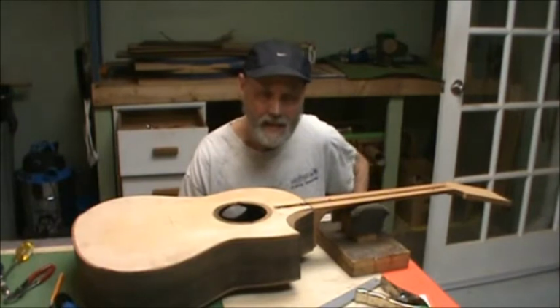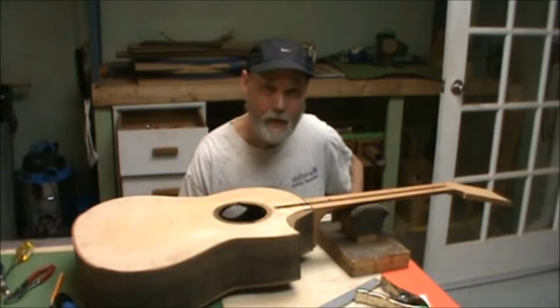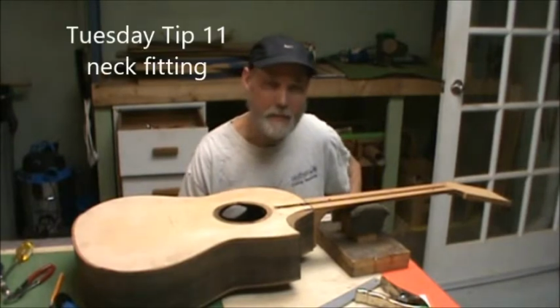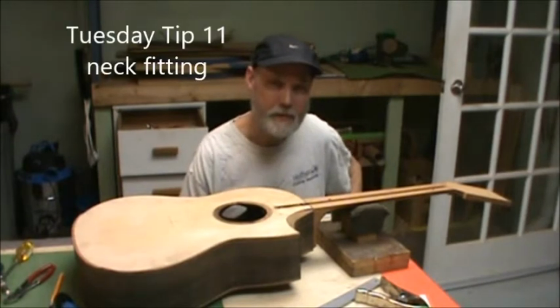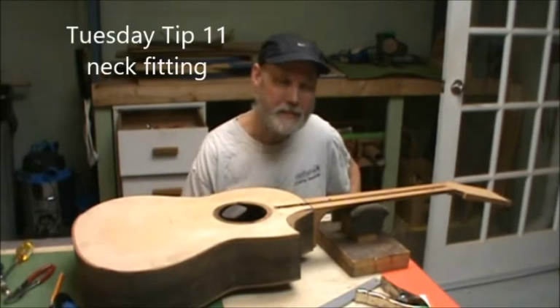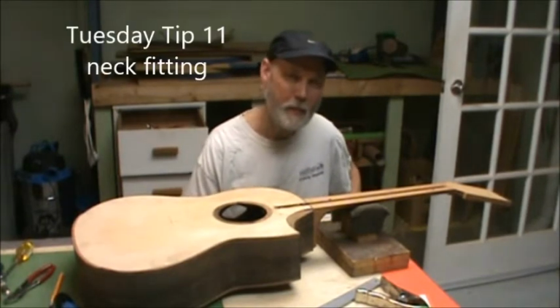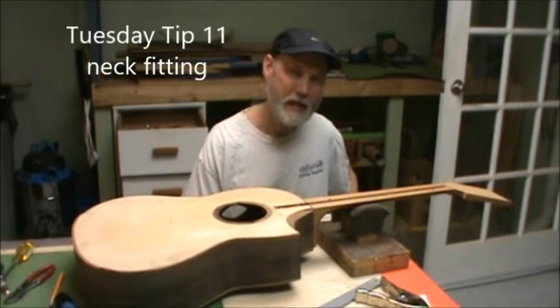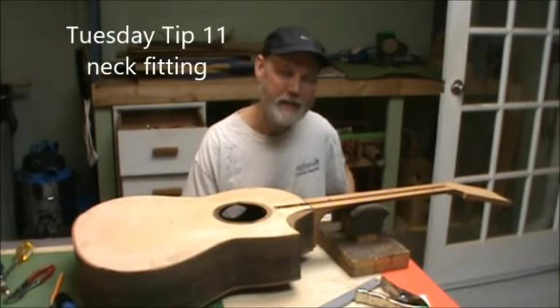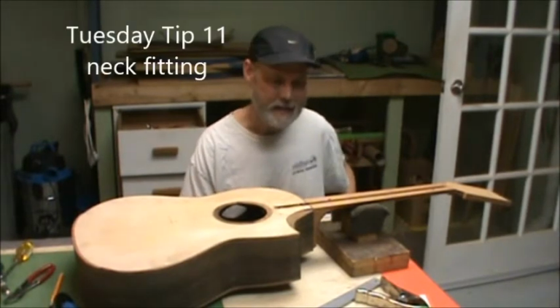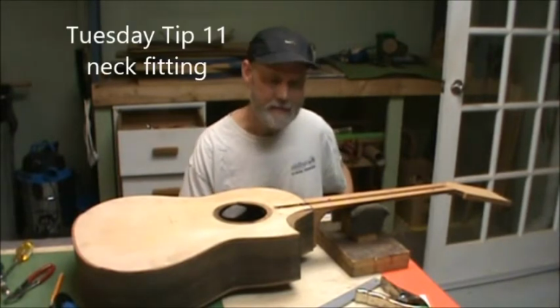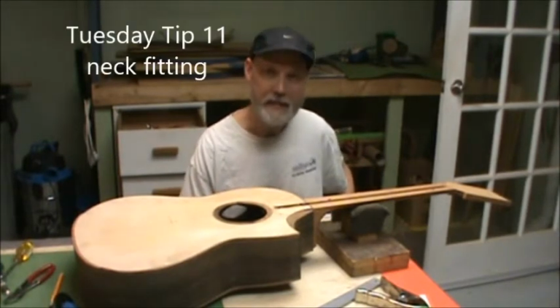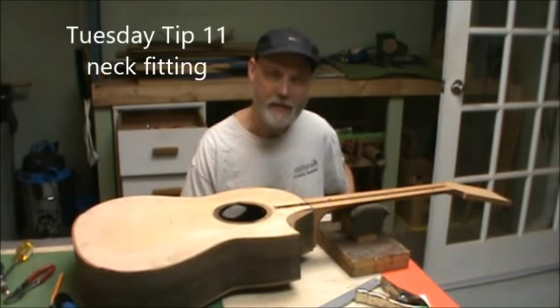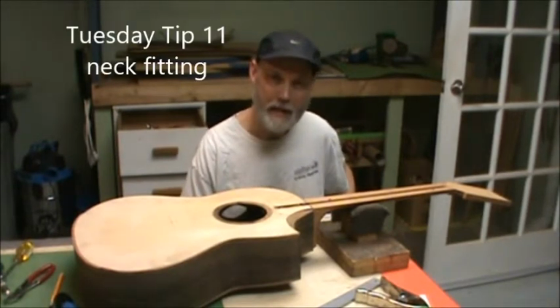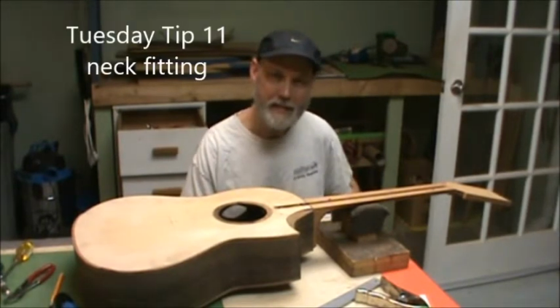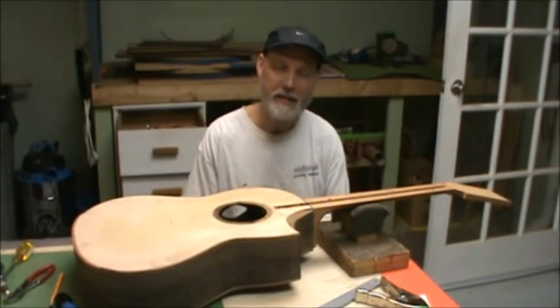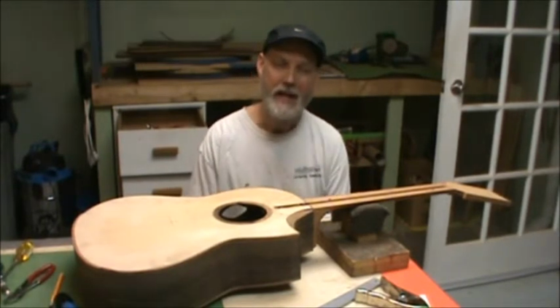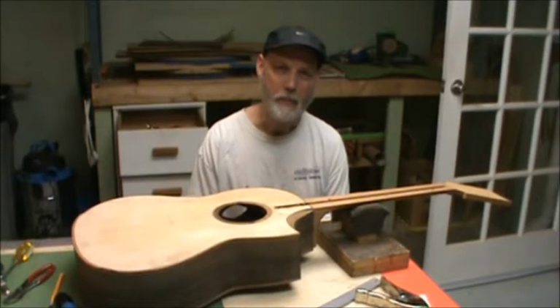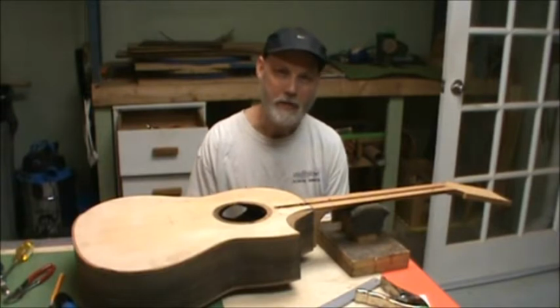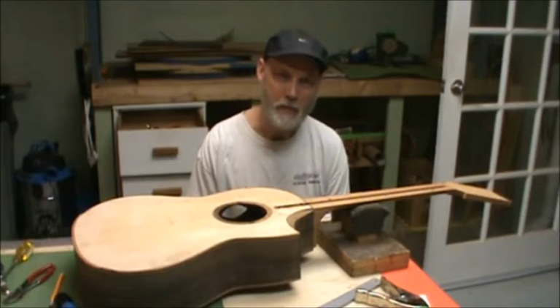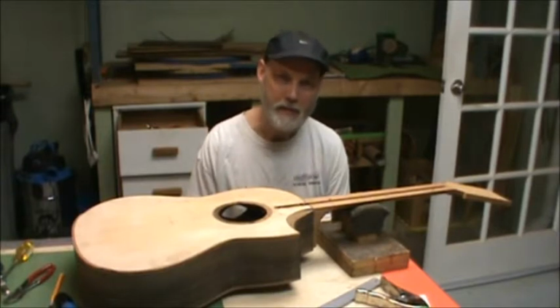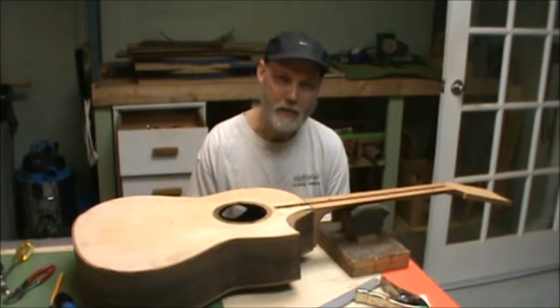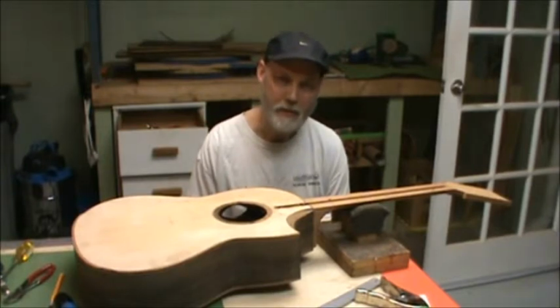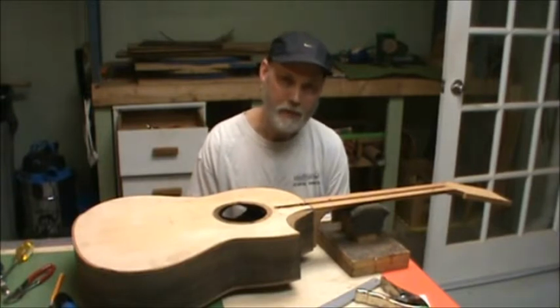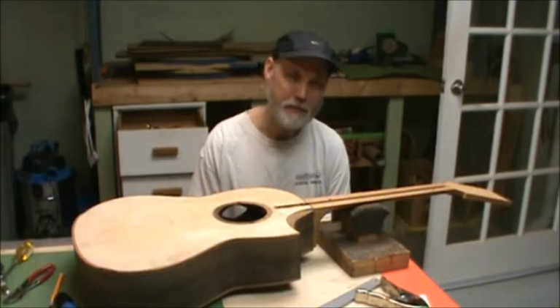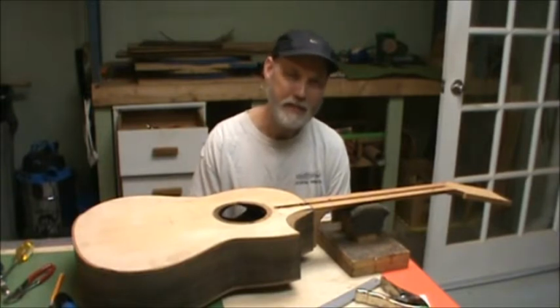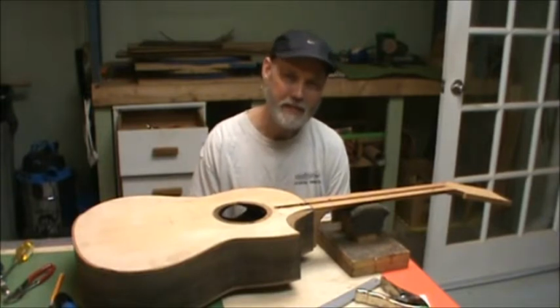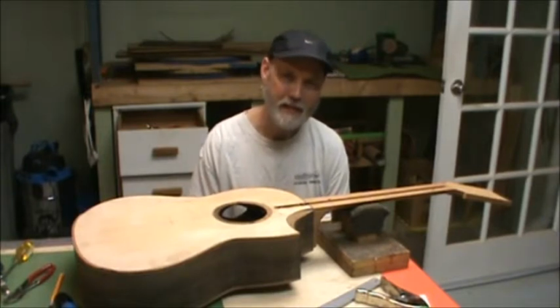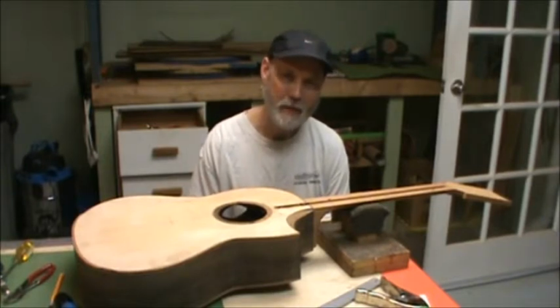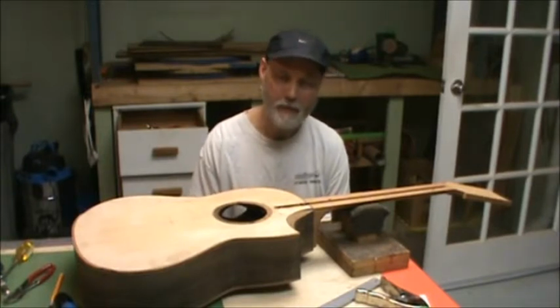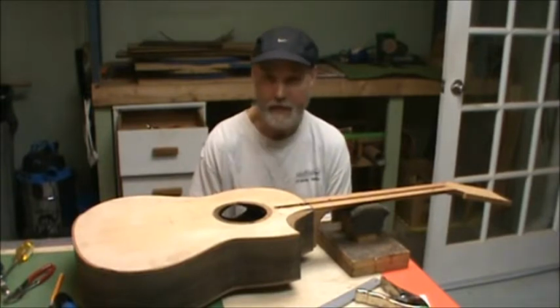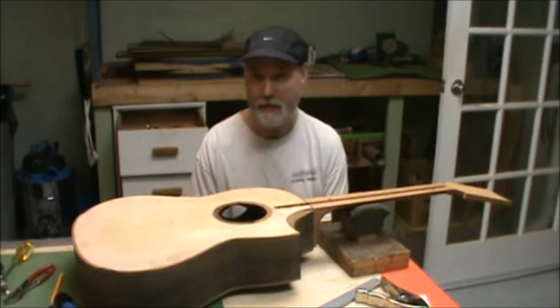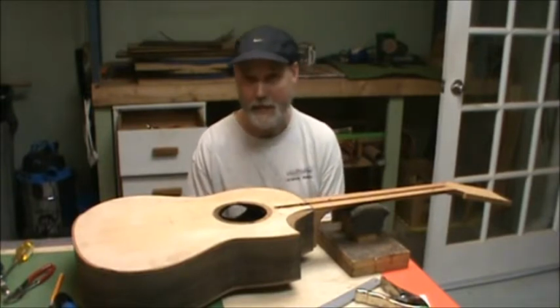Hello, welcome to Tuesday's Tip from the workshop. Today I'm fitting the neck to the body, so I want to pause for a moment and show you the first of three jigs that I've come up with for fitting the neck to the body.